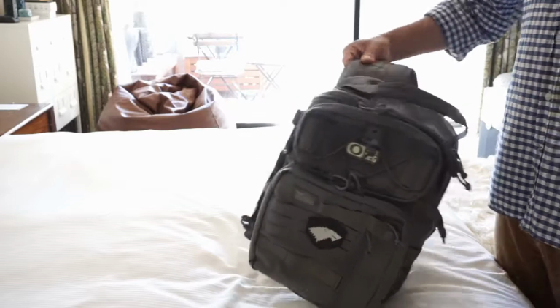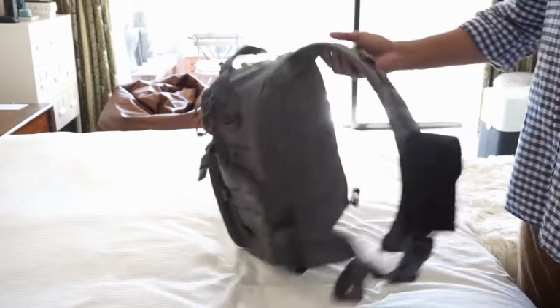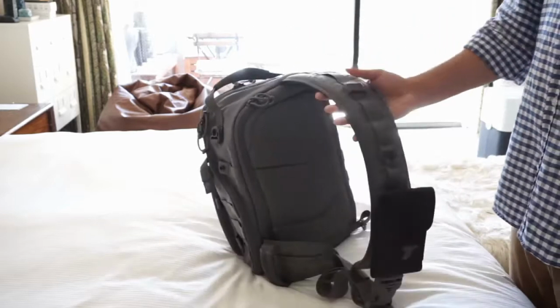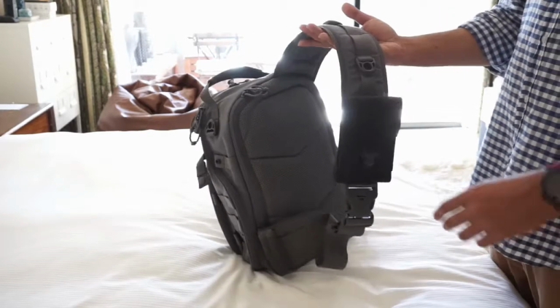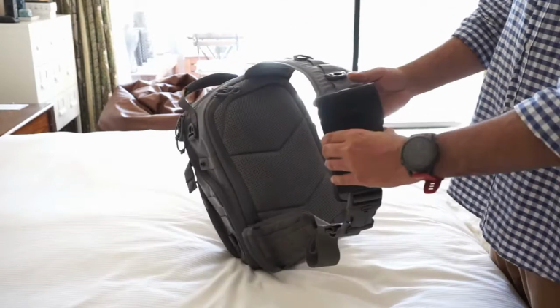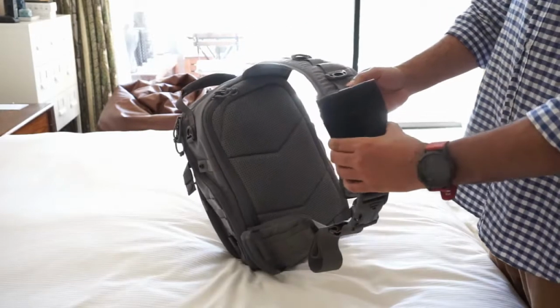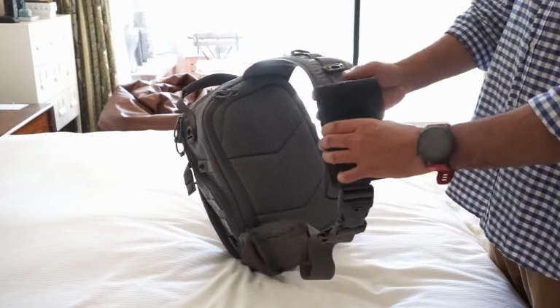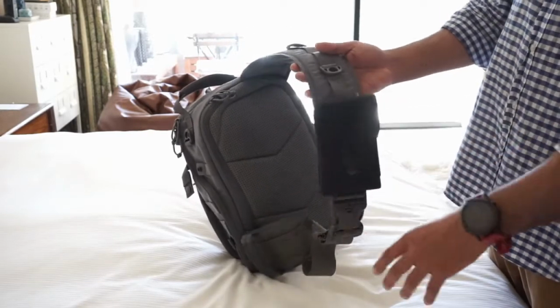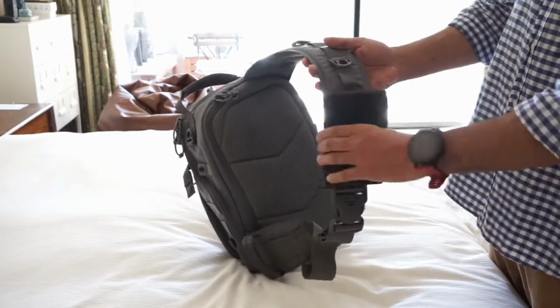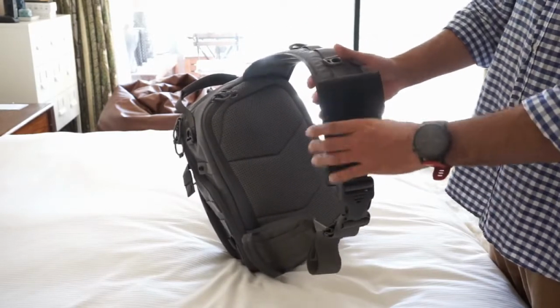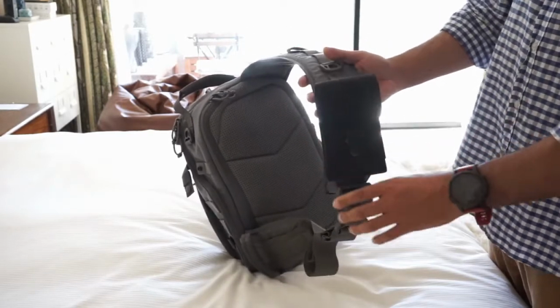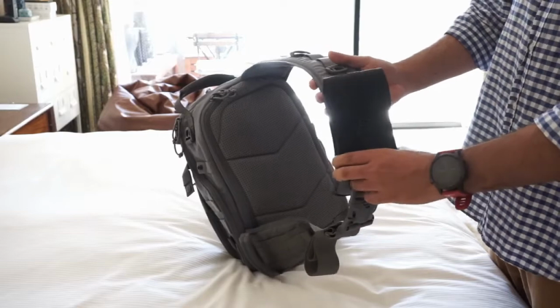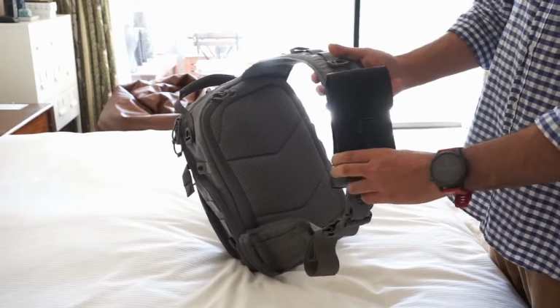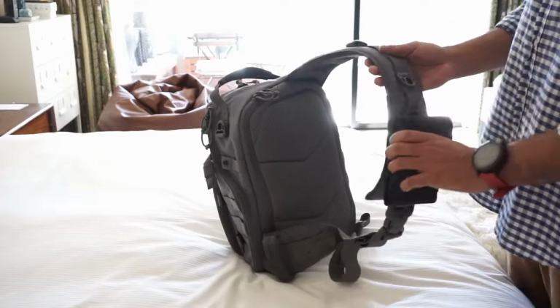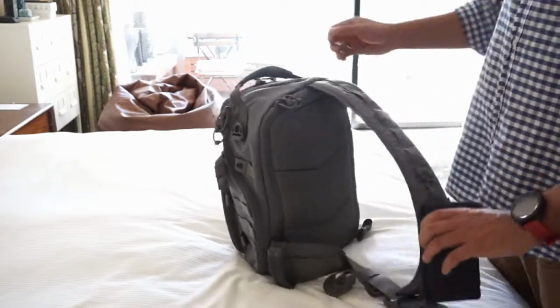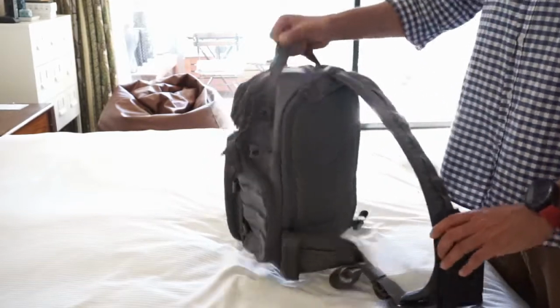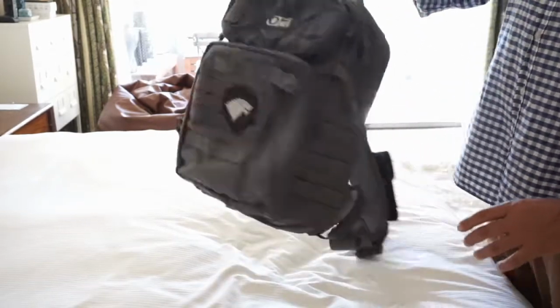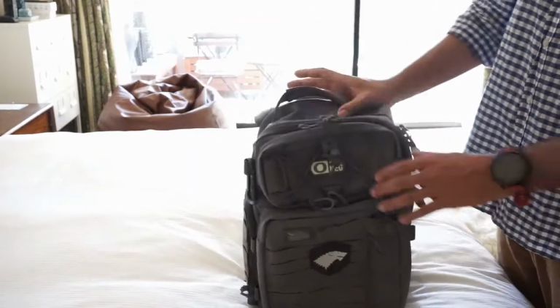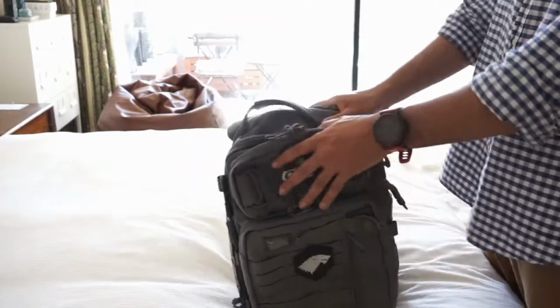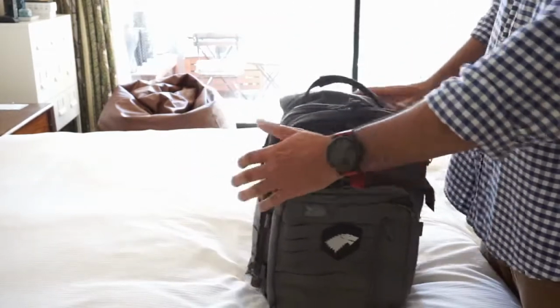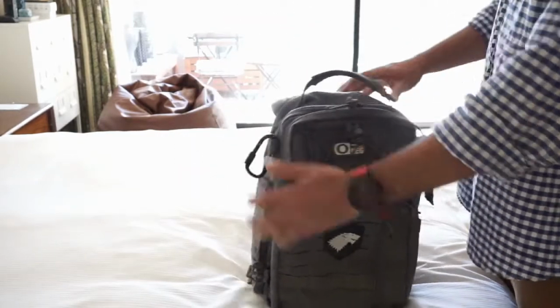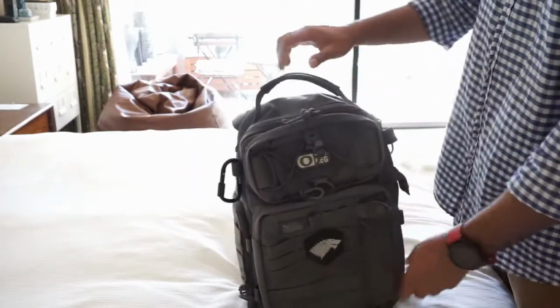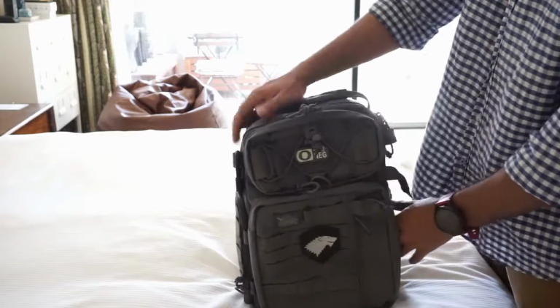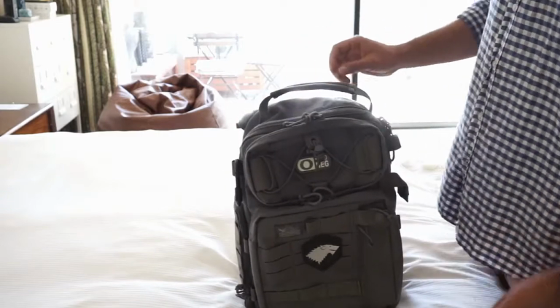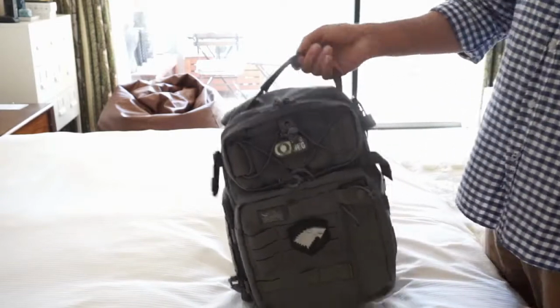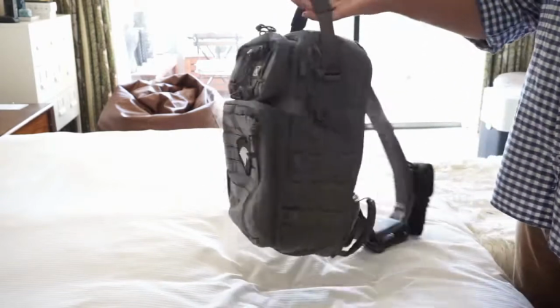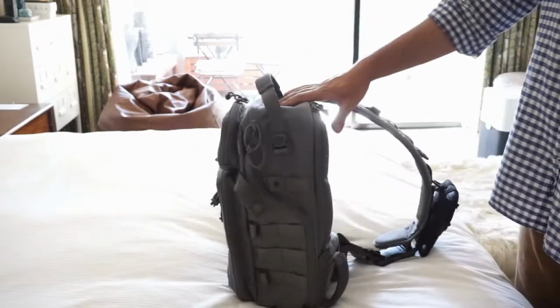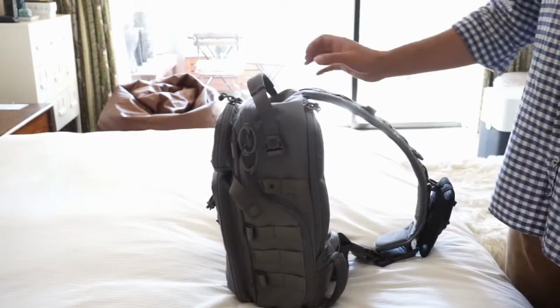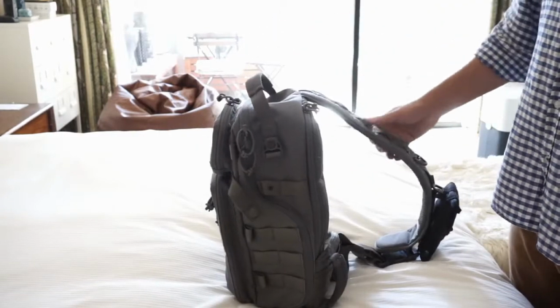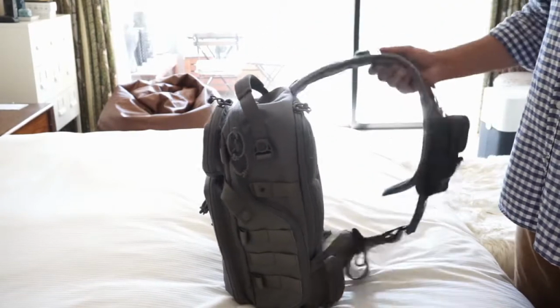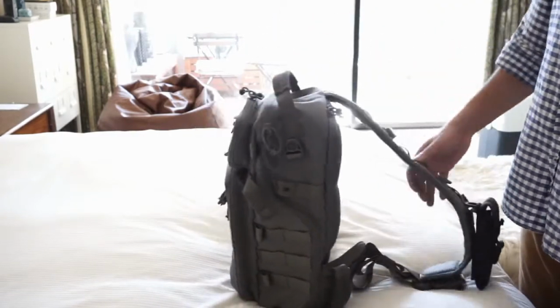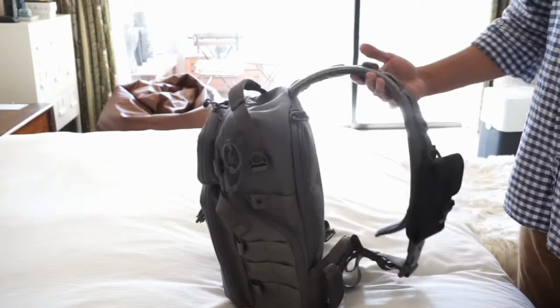Just to show you, I've put a foam pouch on there but that comes separately — it doesn't come with the actual bag, just so you know. Basically it's a very rigid bag, you can see it's padded all around. For some people that might be great, might be what you want.